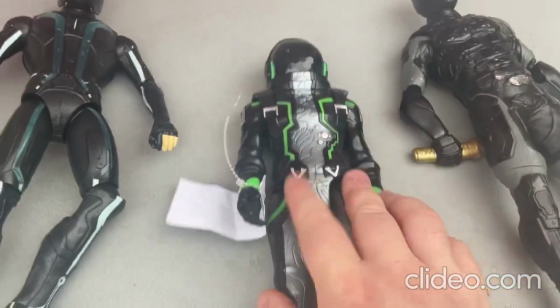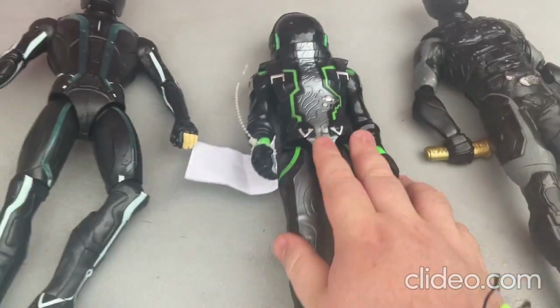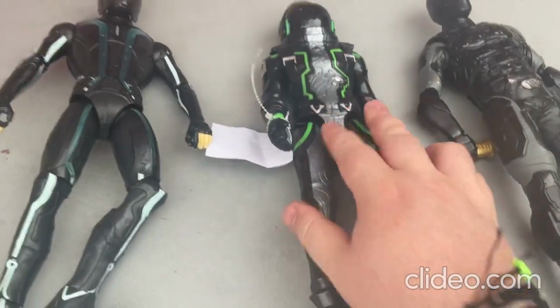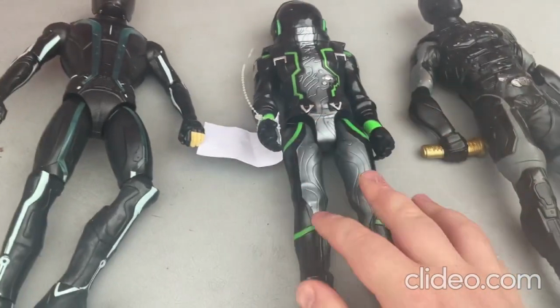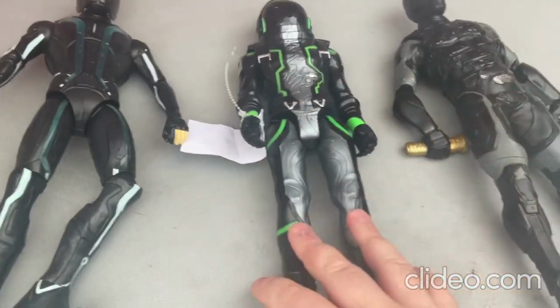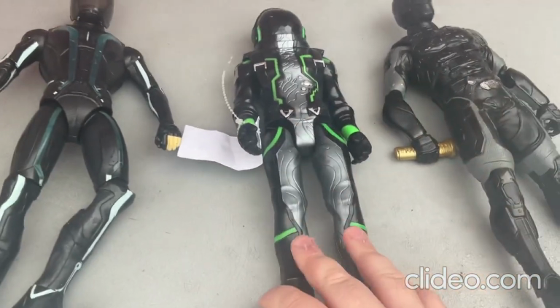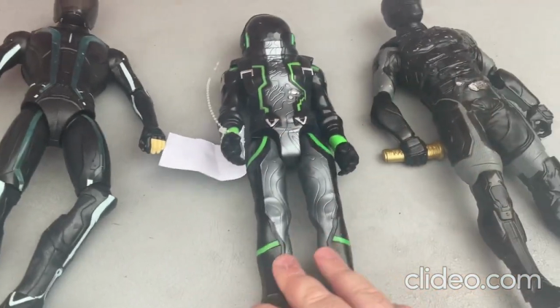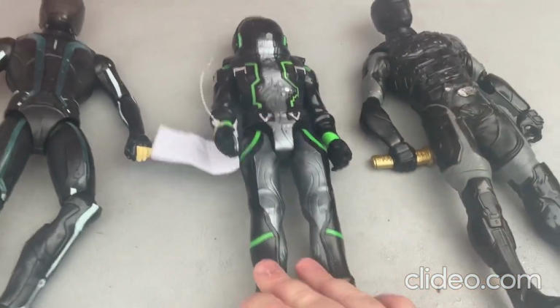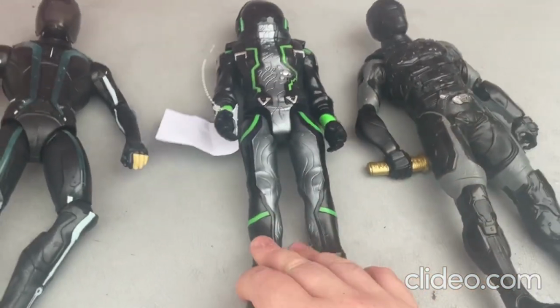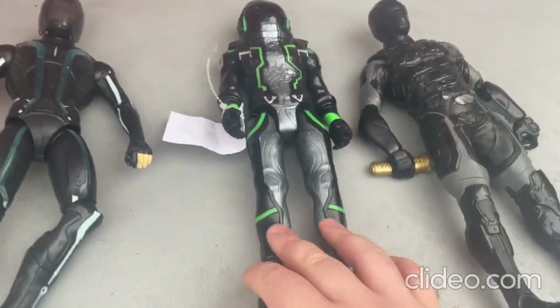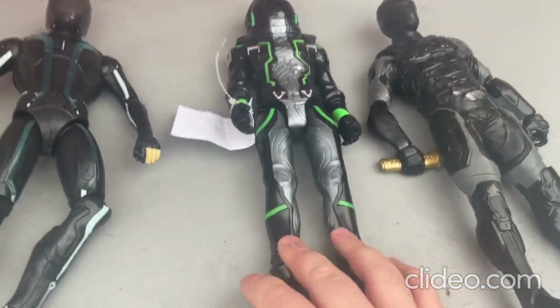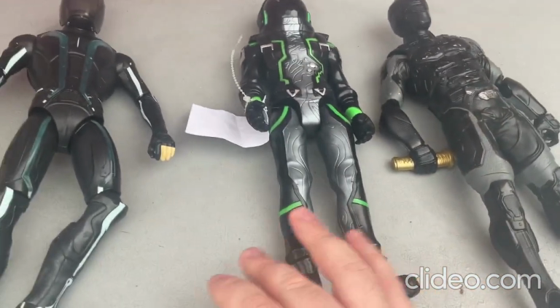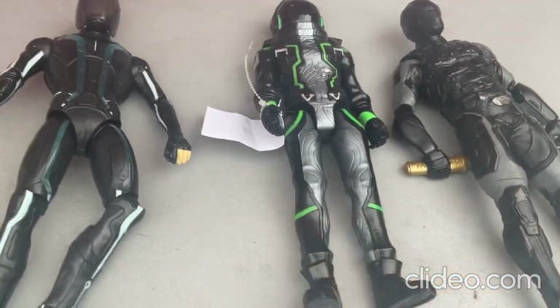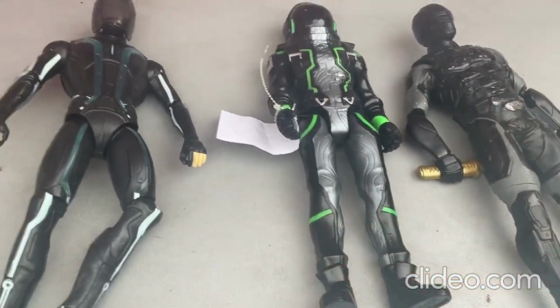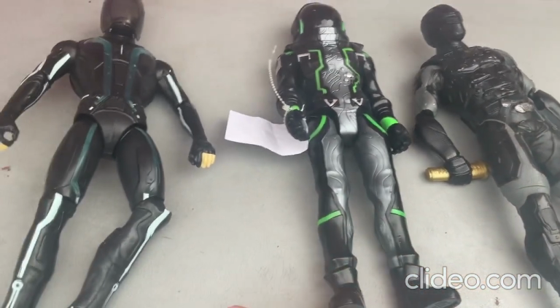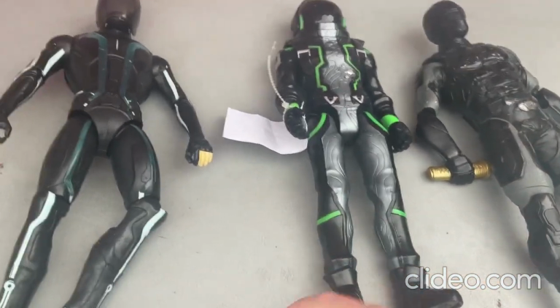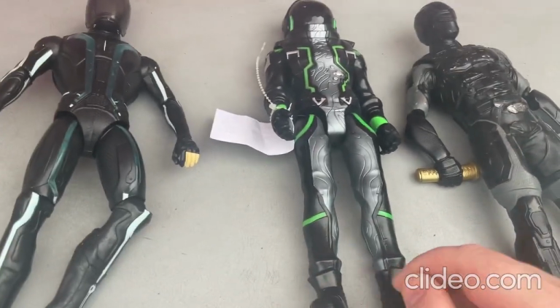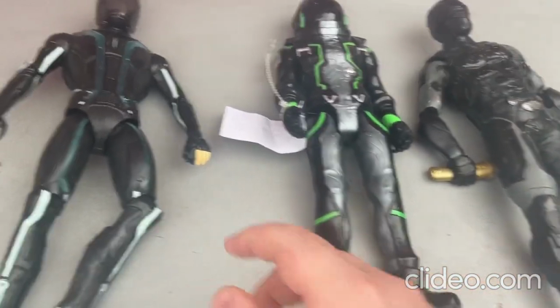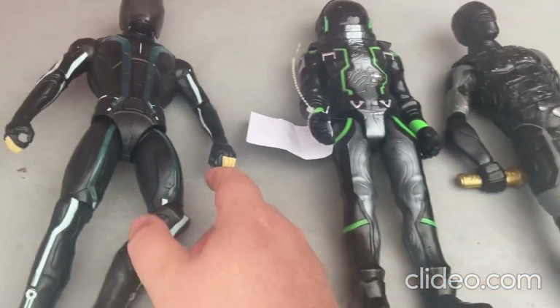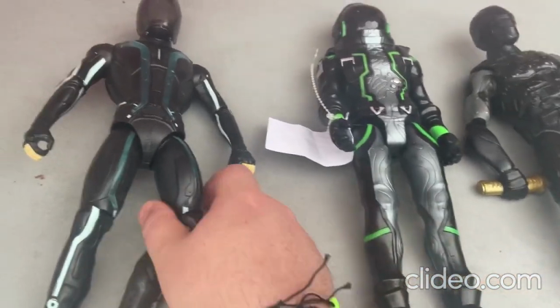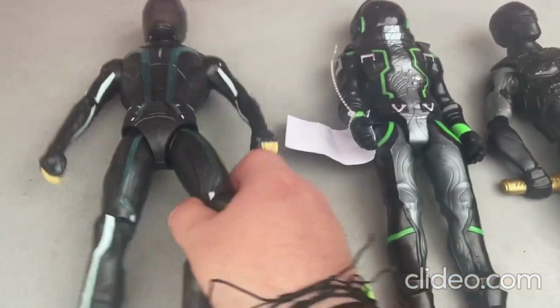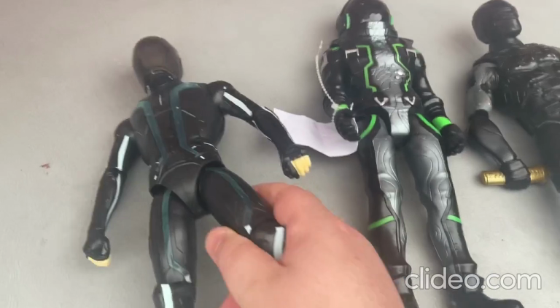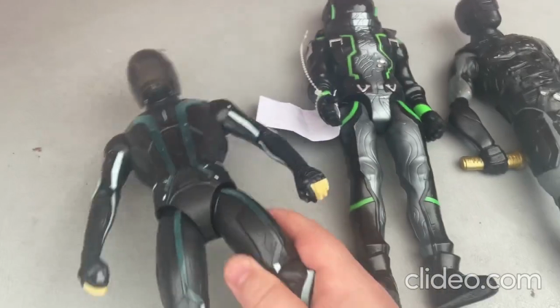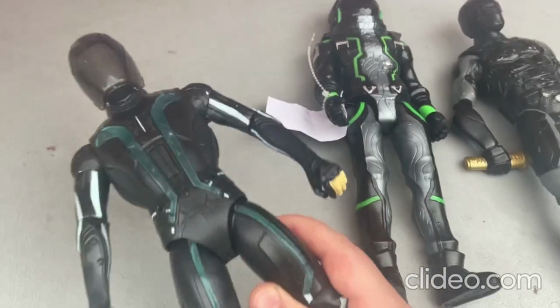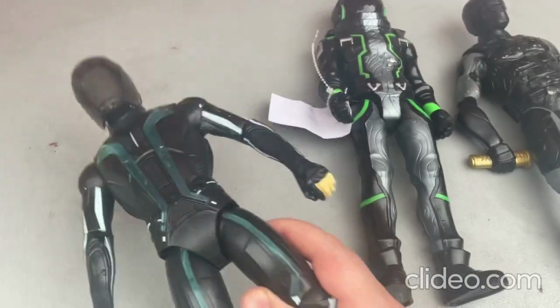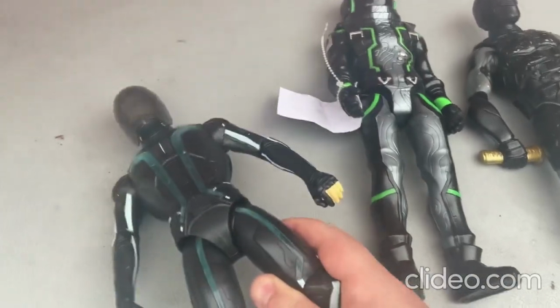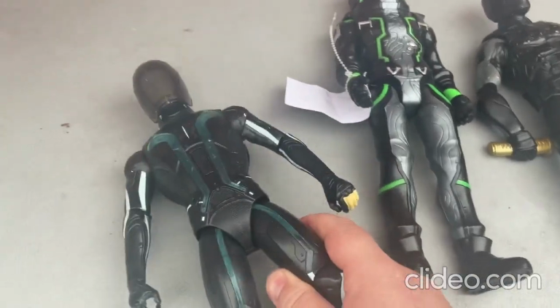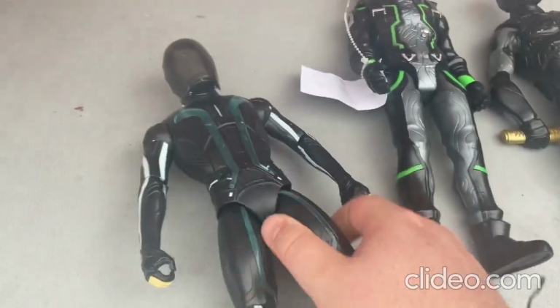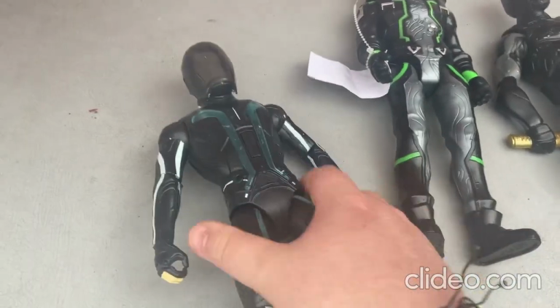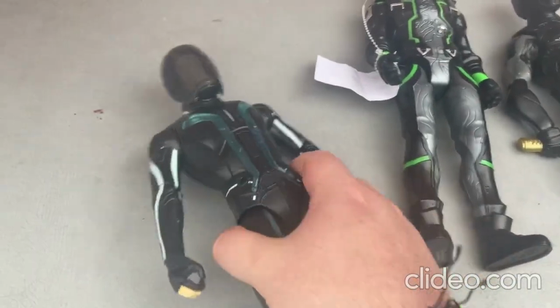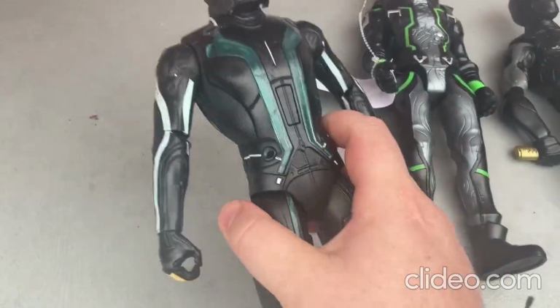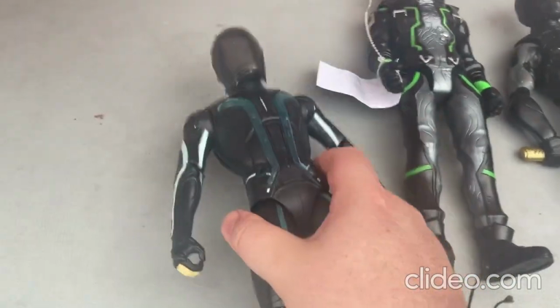So that's that first toy. Now I'll be moving on to this next toy — this one is so cool.